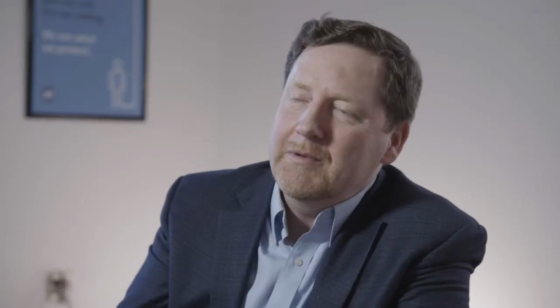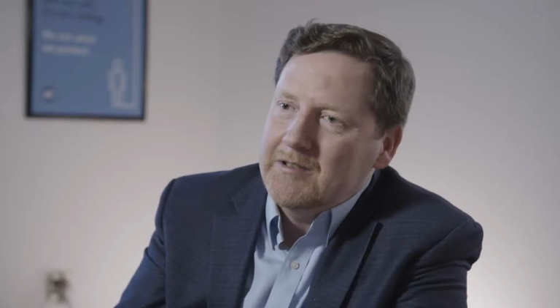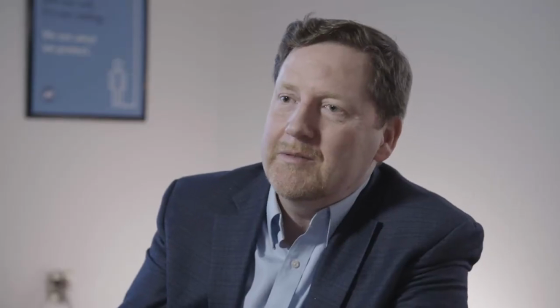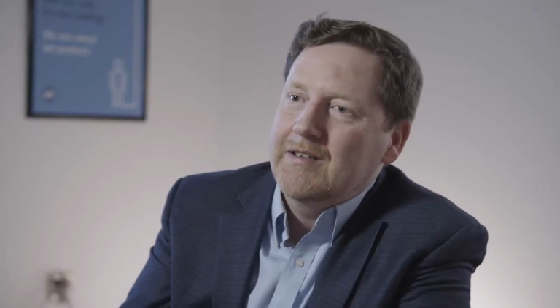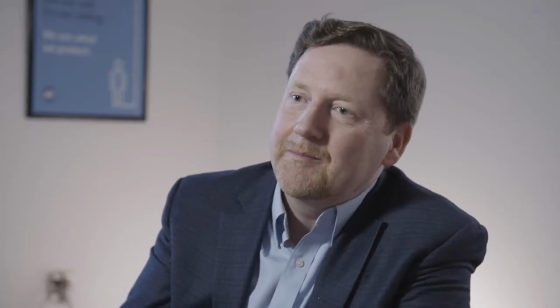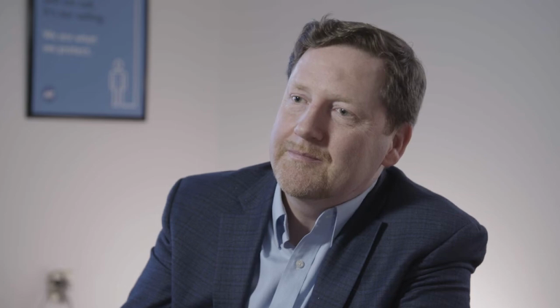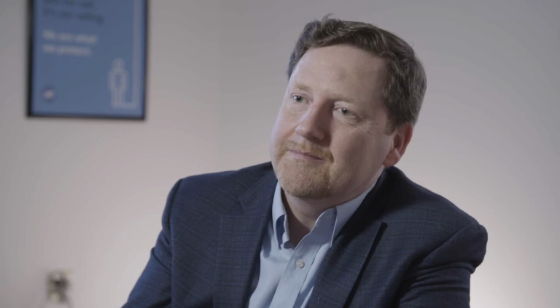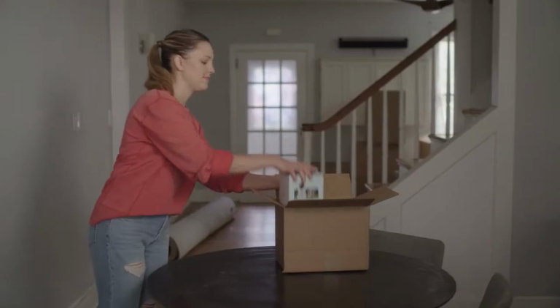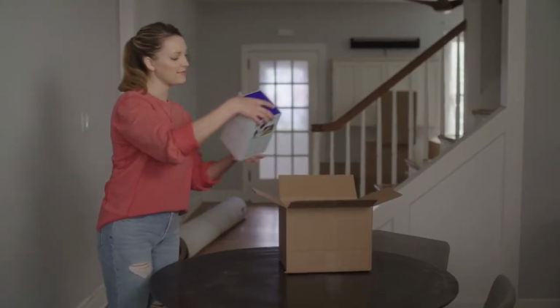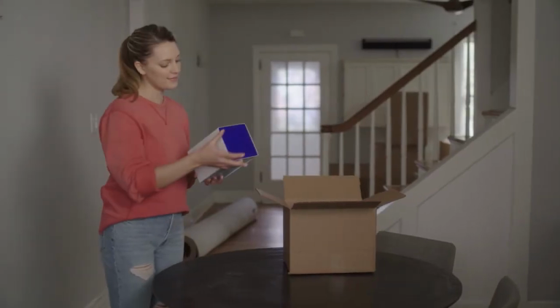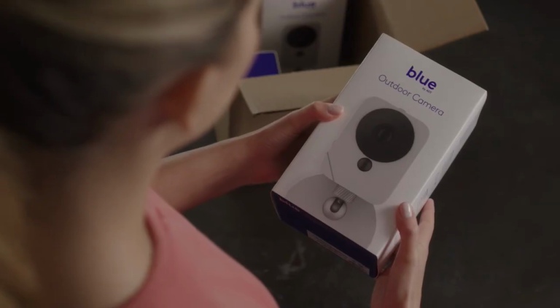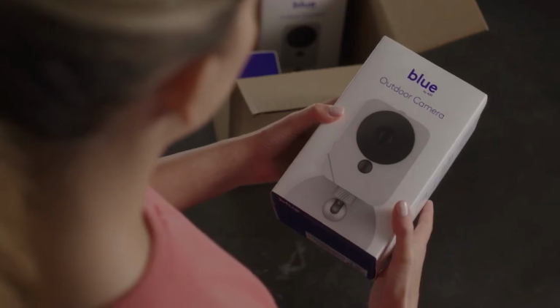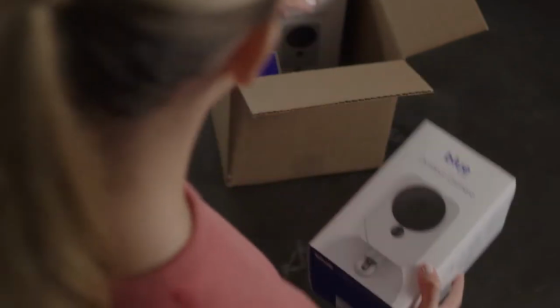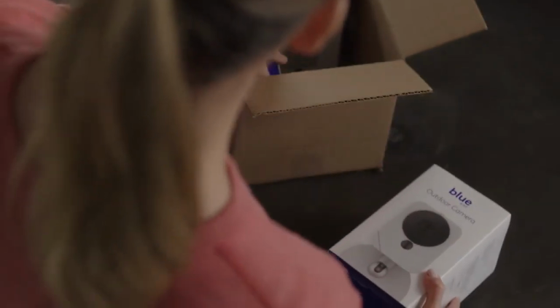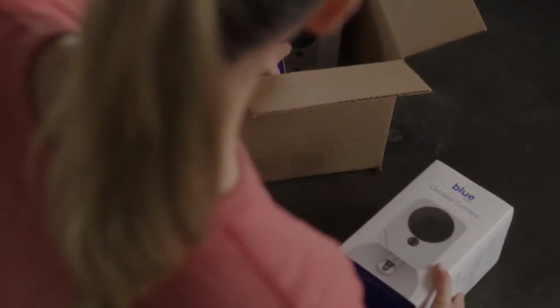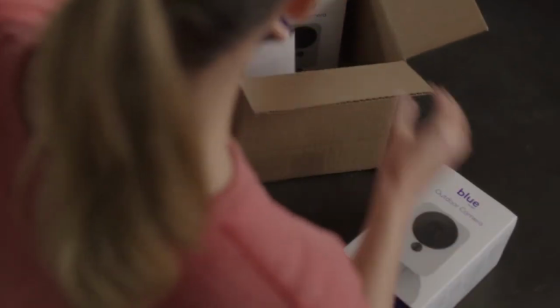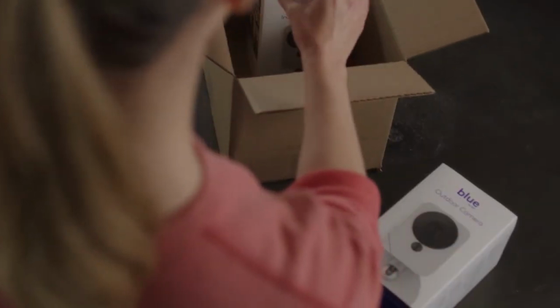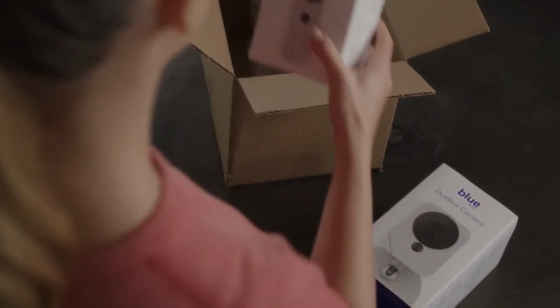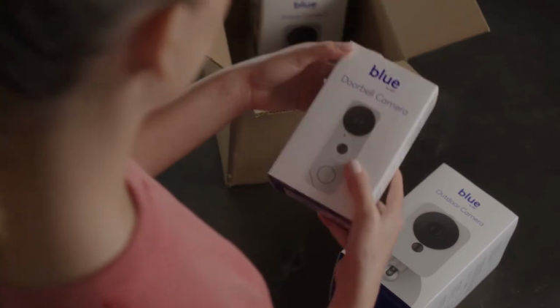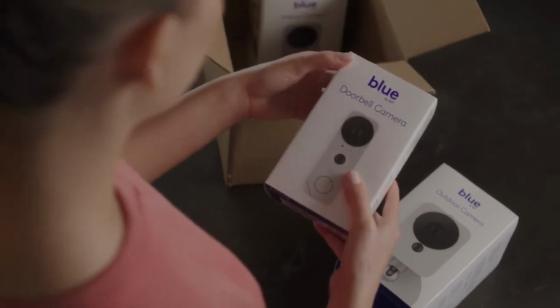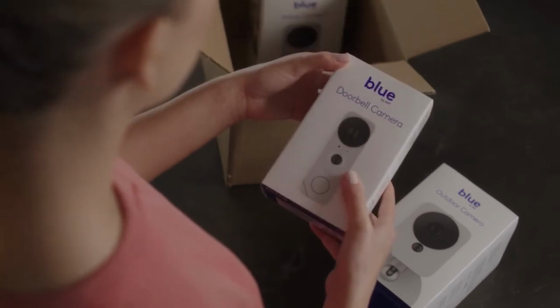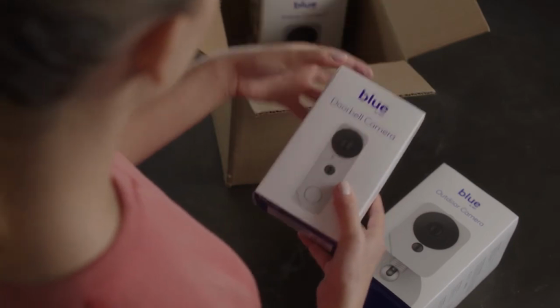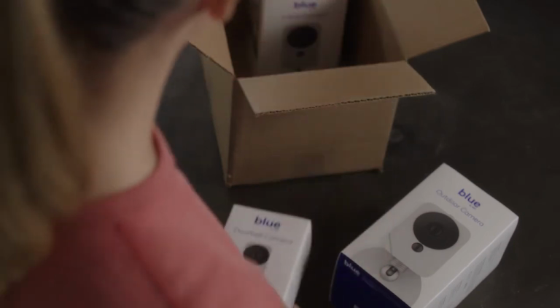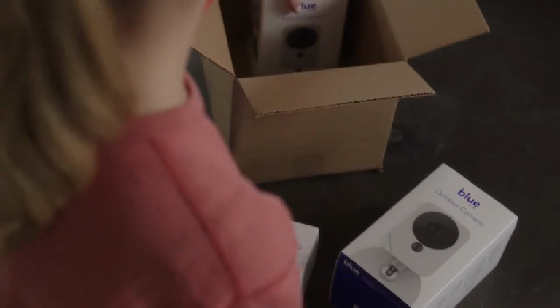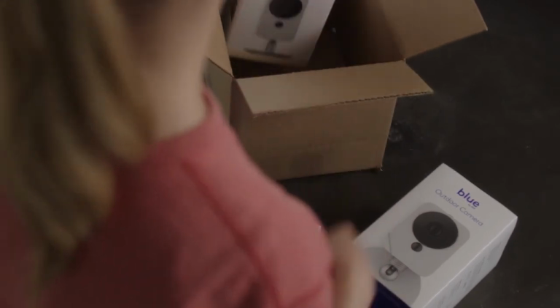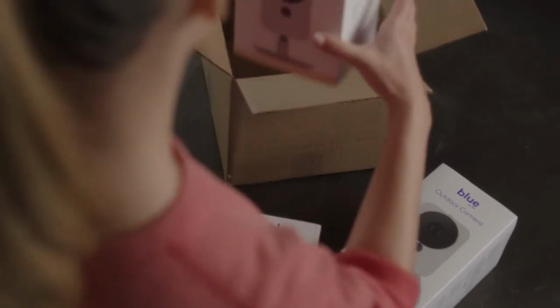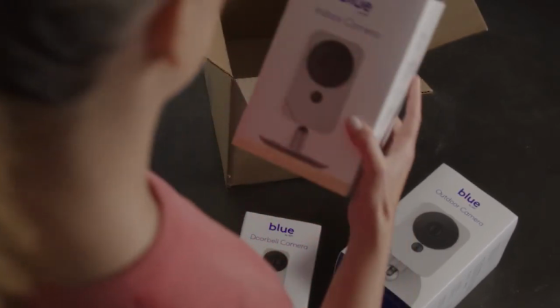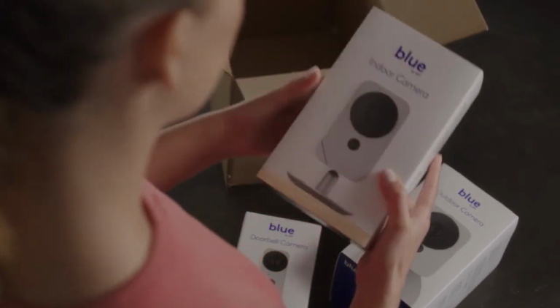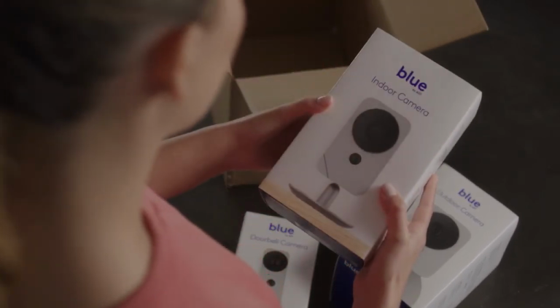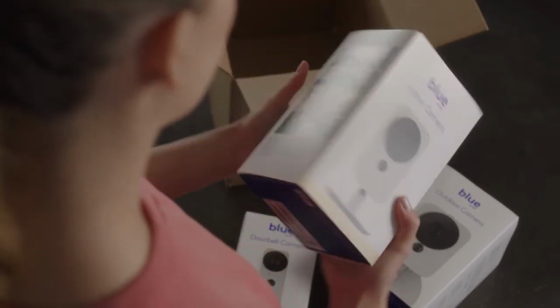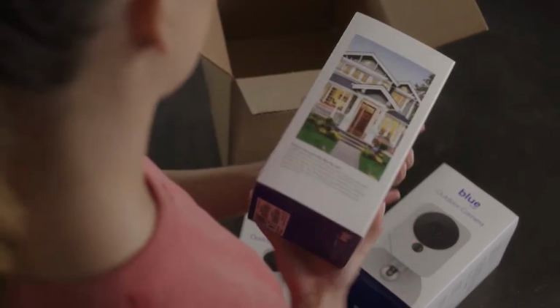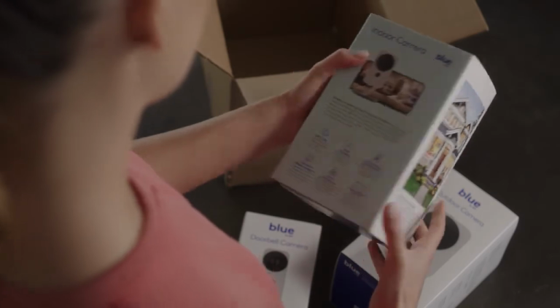So what's been the response by customers? The response has been positive. The industry and our customers are eager for a feature-rich DIY smart home security product from ADT. Blue by ADT is flexible and it works on our customers' terms.